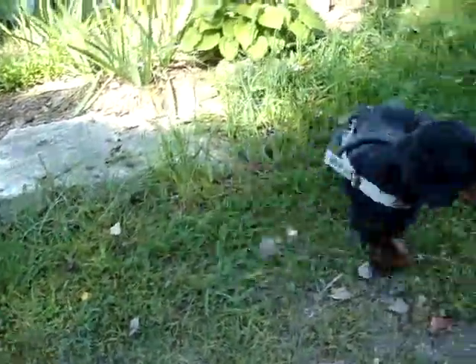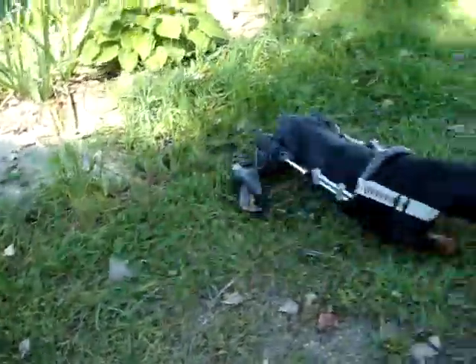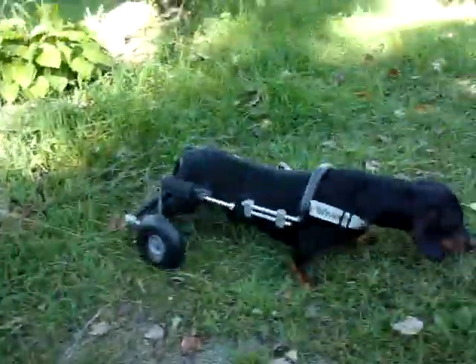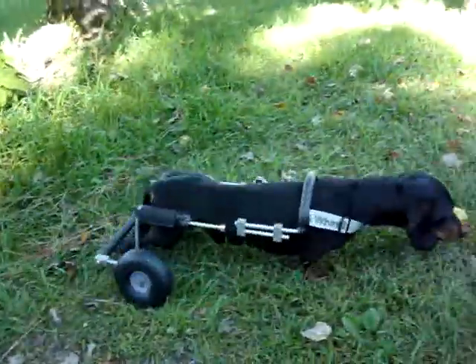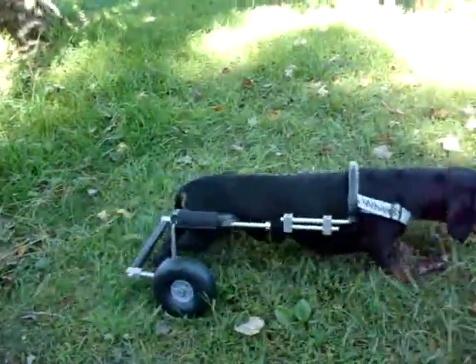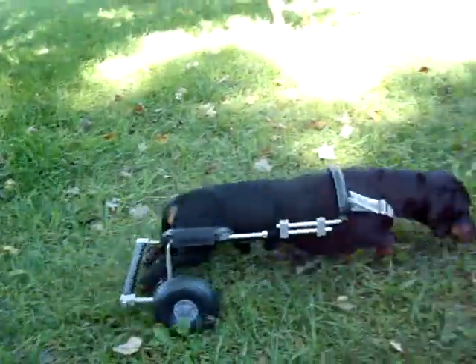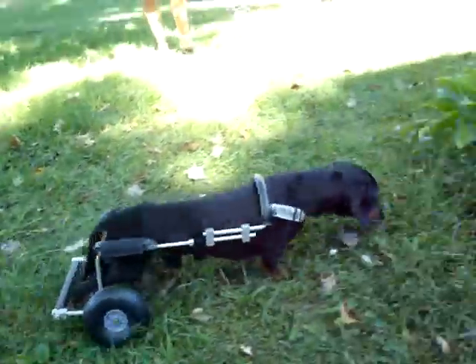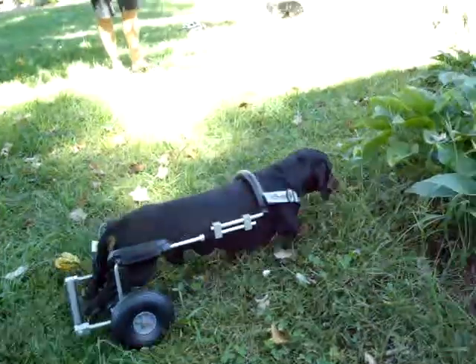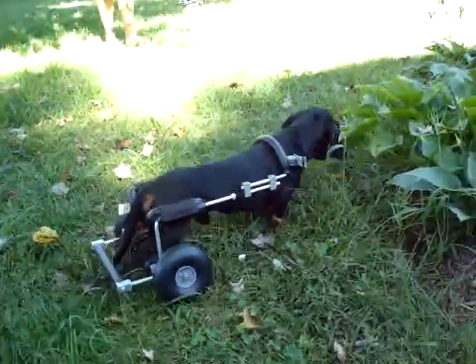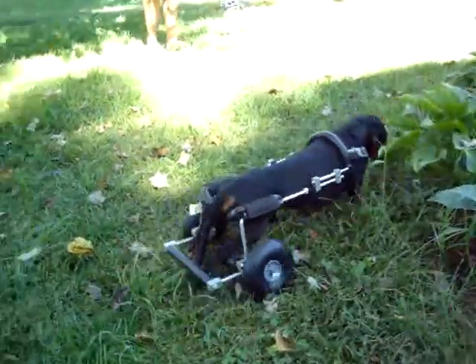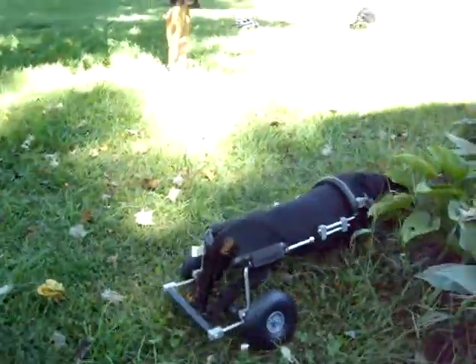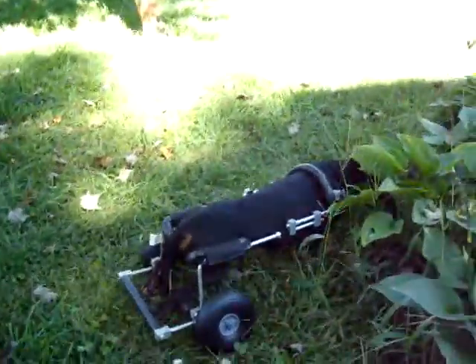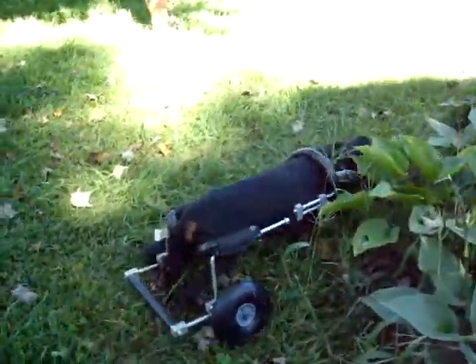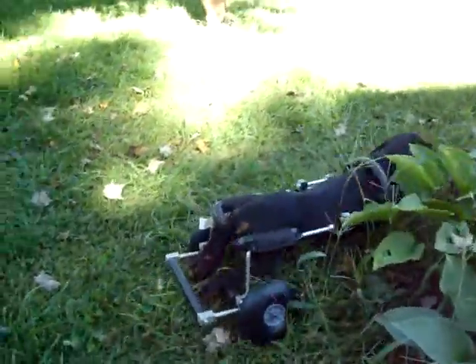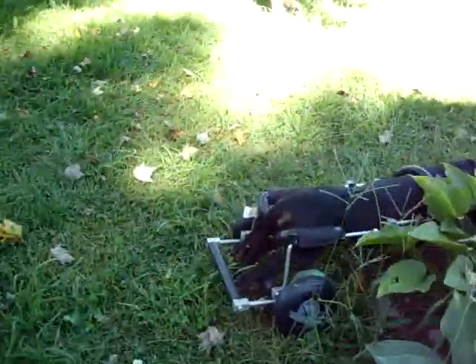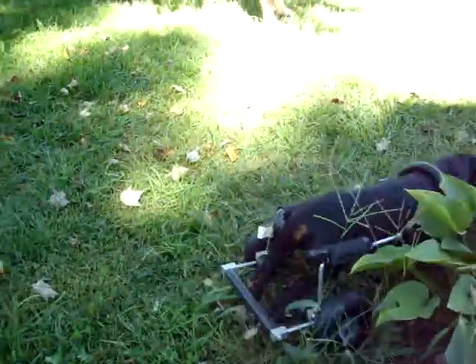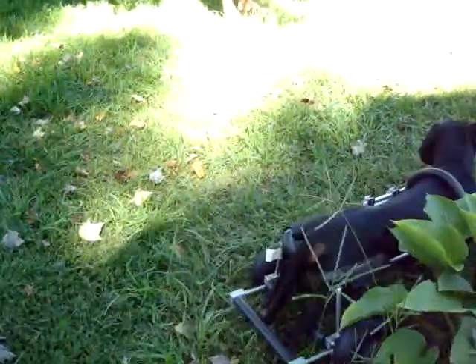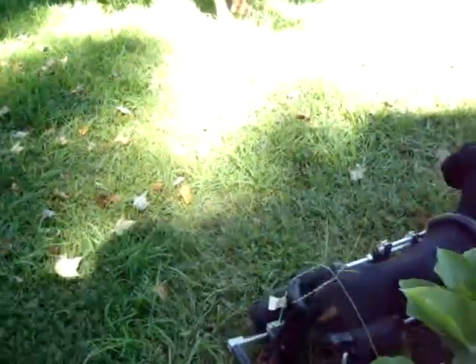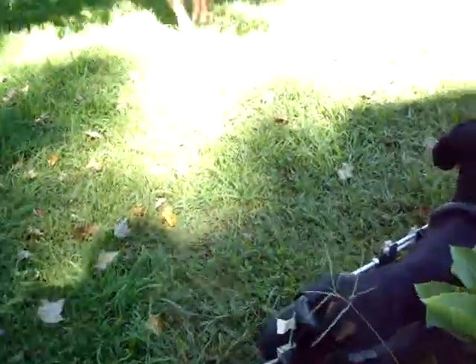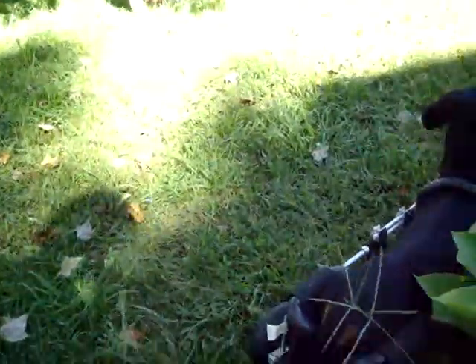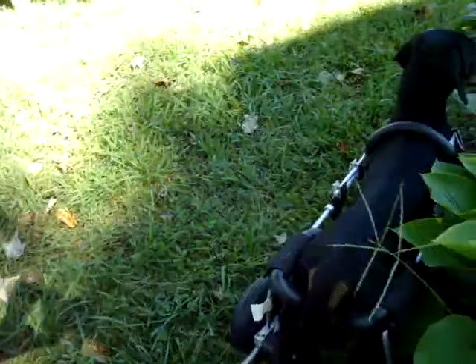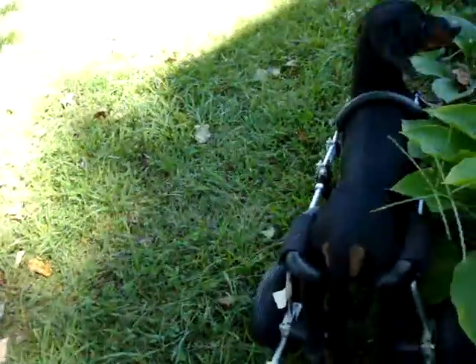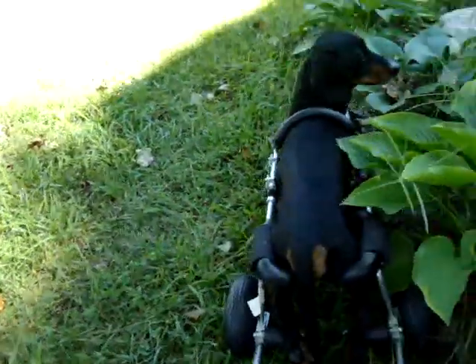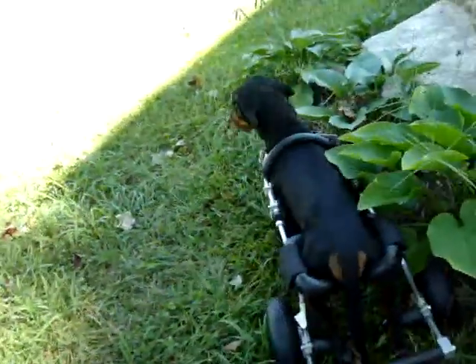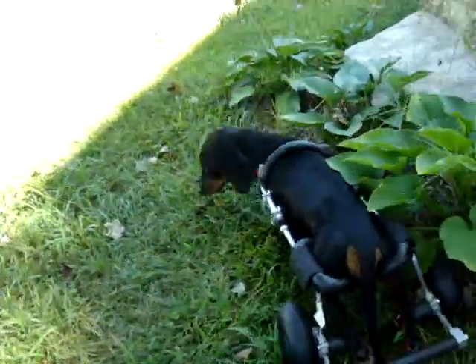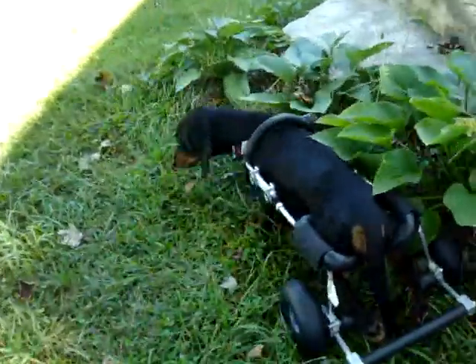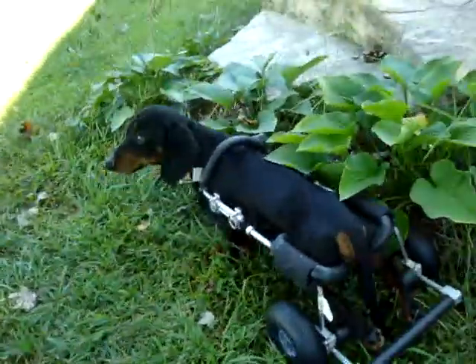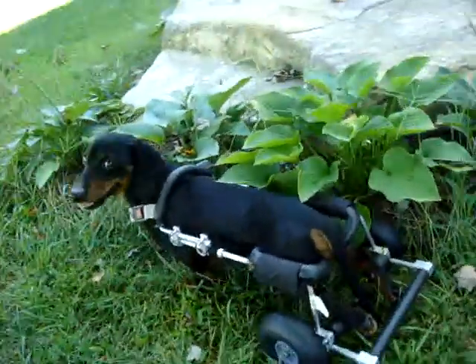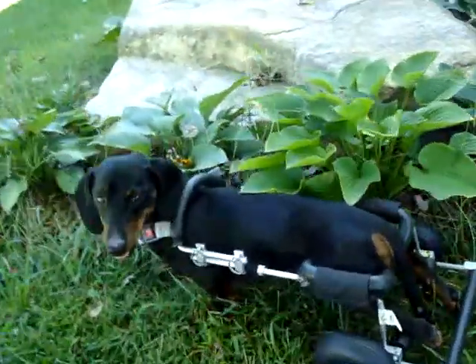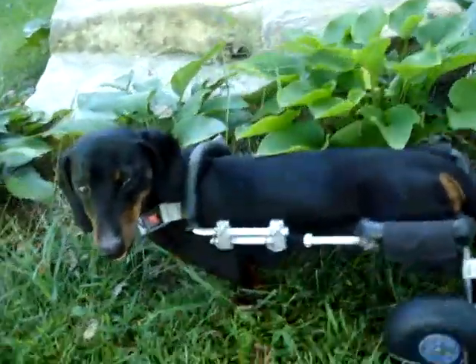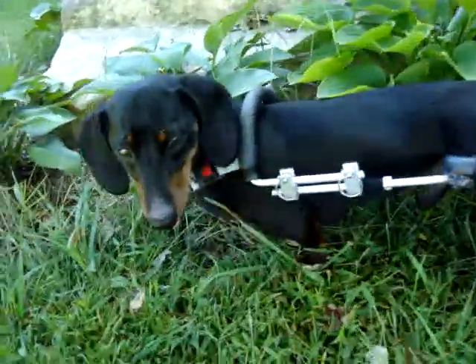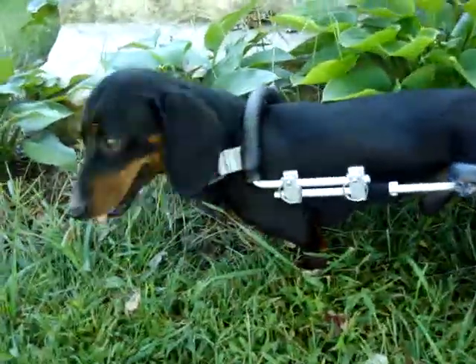And he just figured out backing up. There you go. Good job. Very good job.